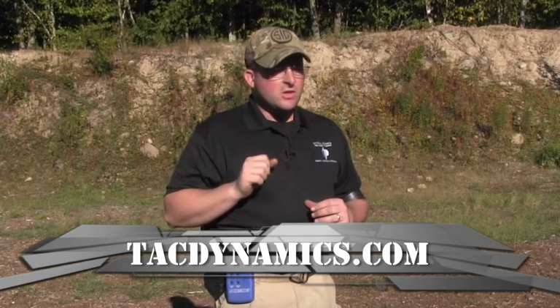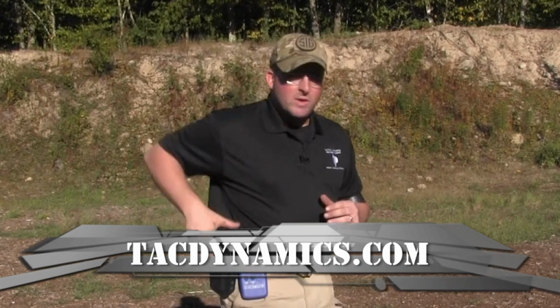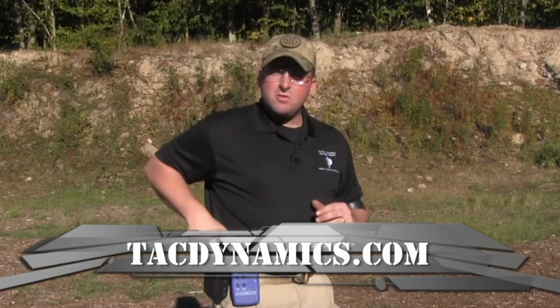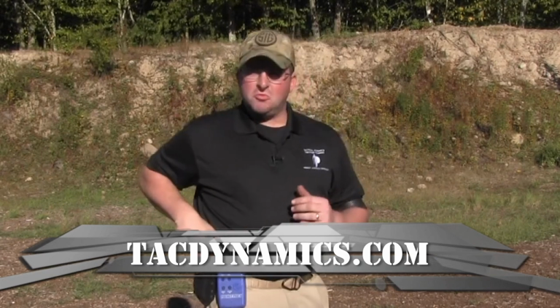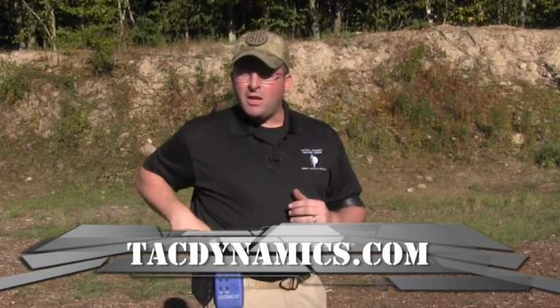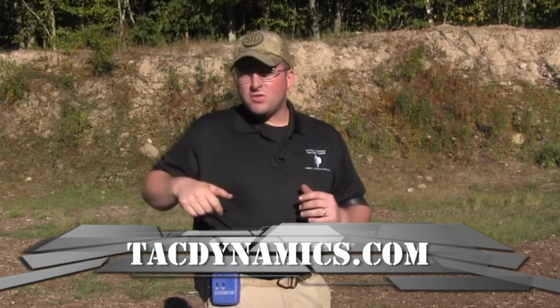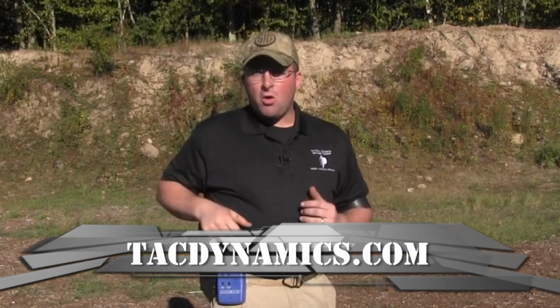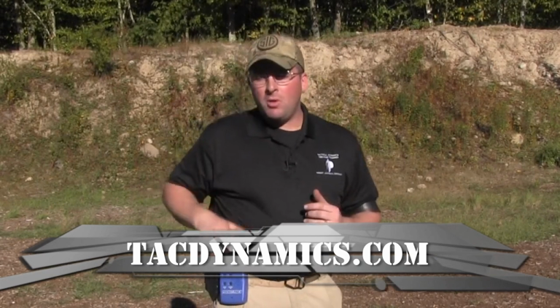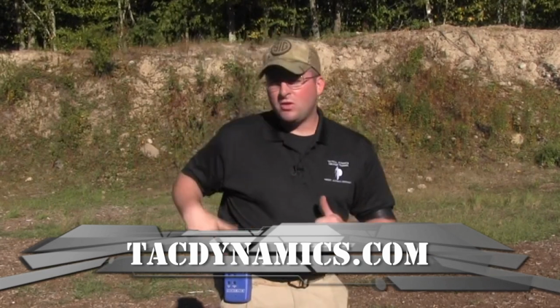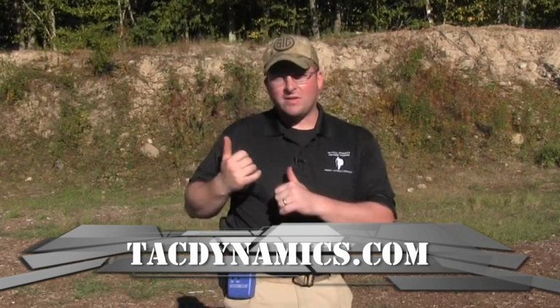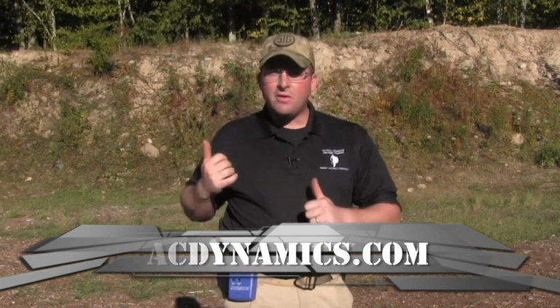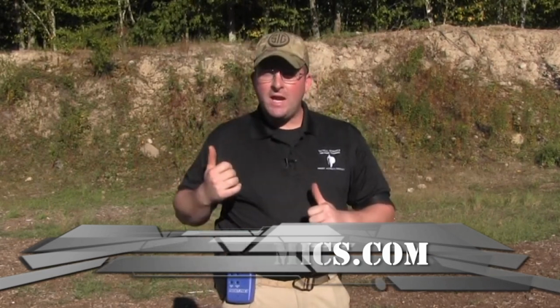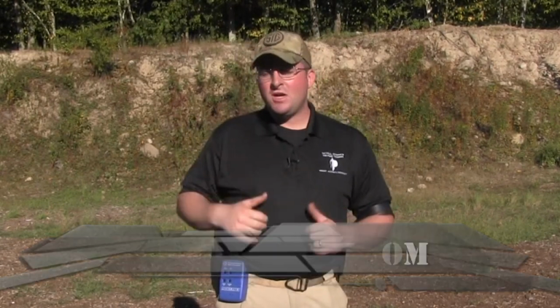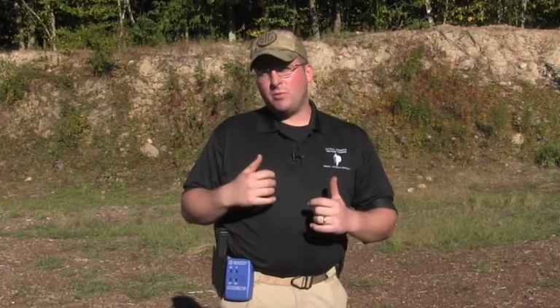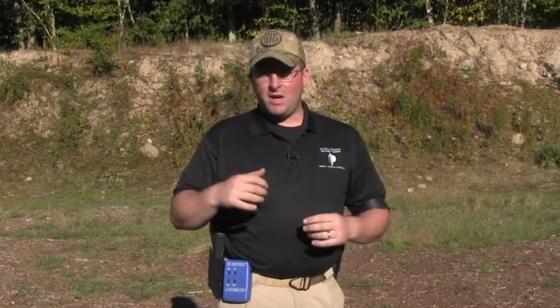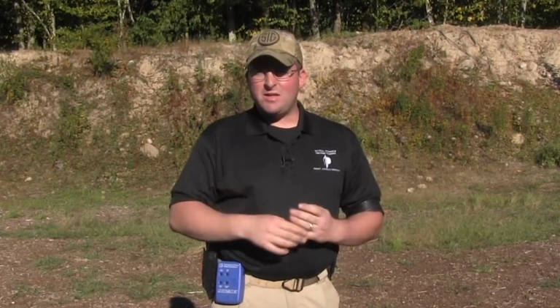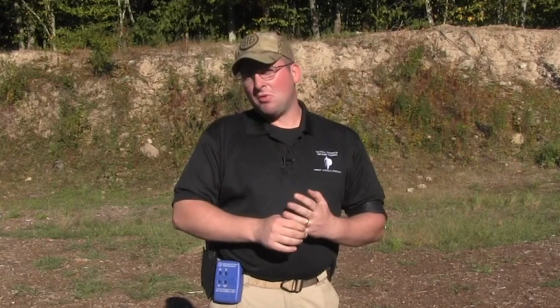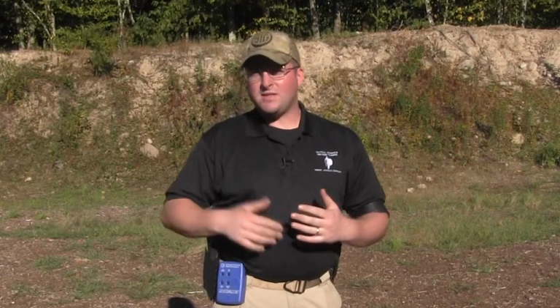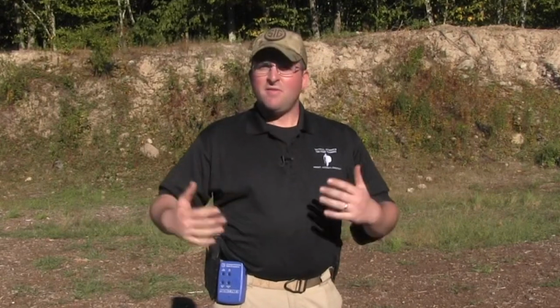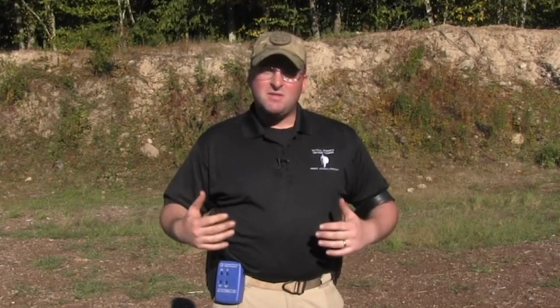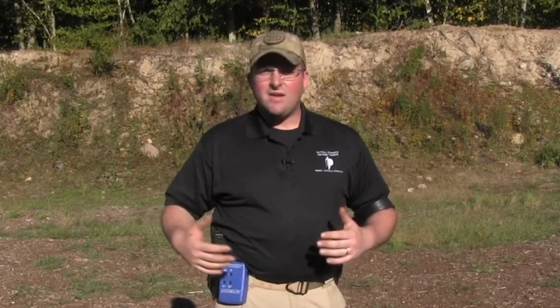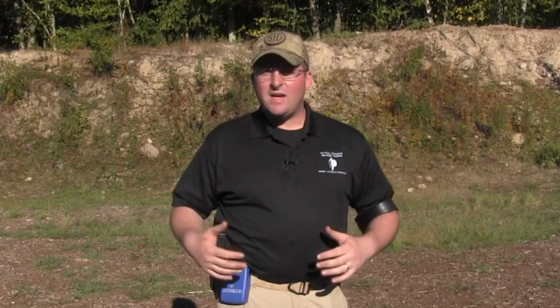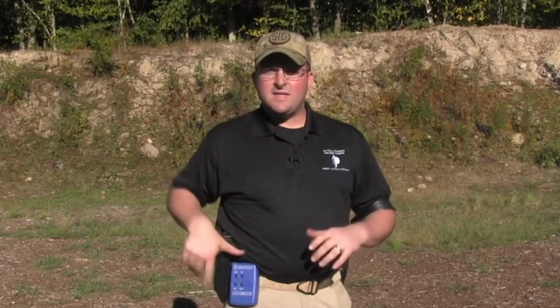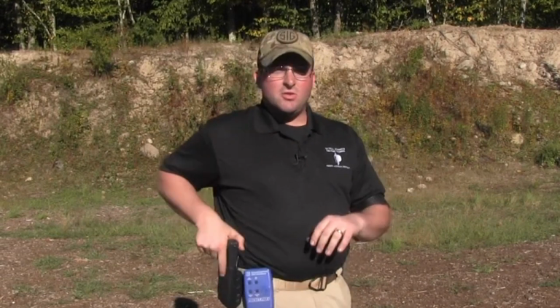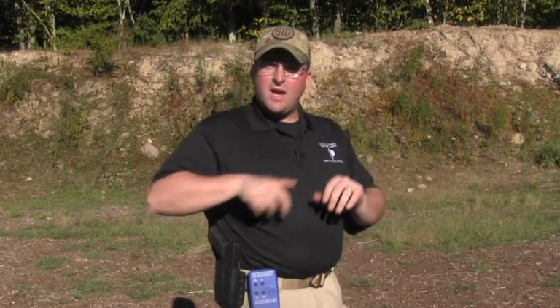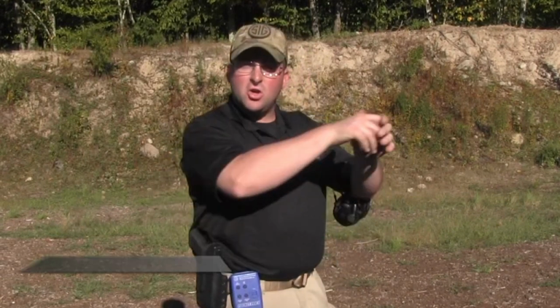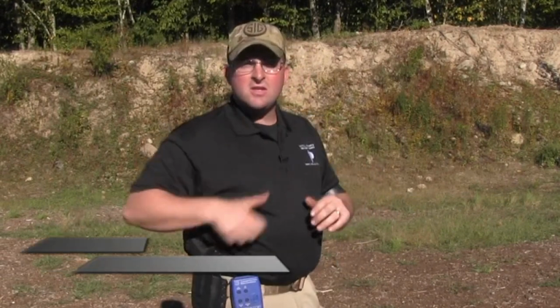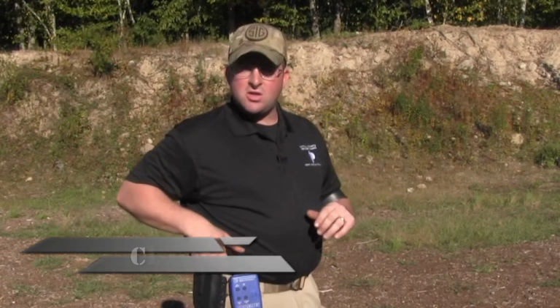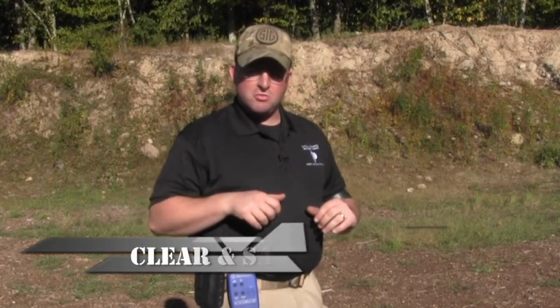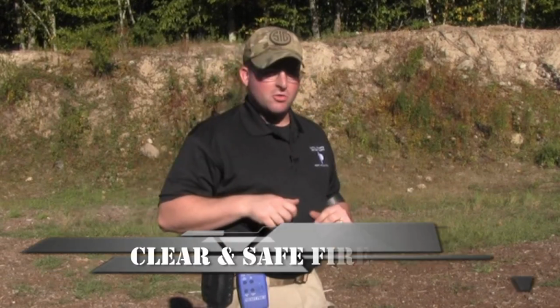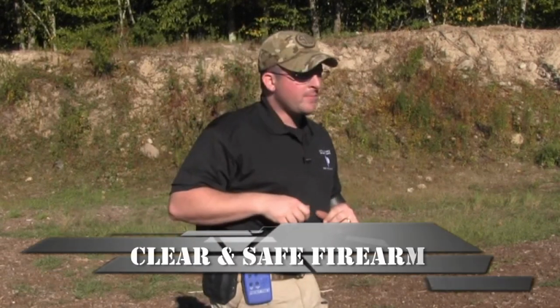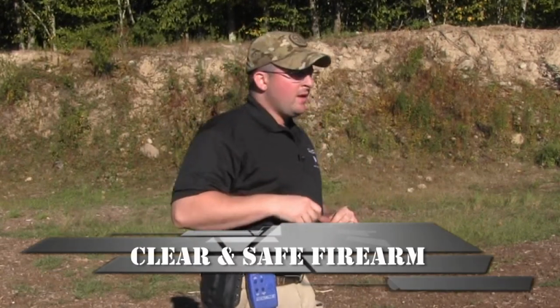You can do this dry, you can do this at home, you can do this live on the range, but we do recommend that you practice it five, six, seven, eight, nine, ten times so you get that good, solid draw stroke.